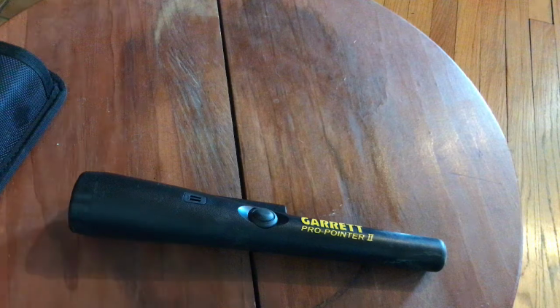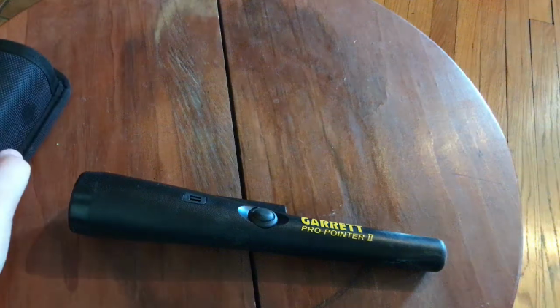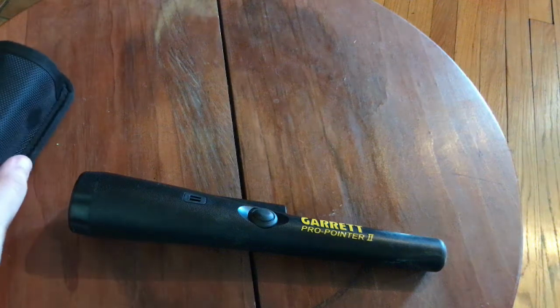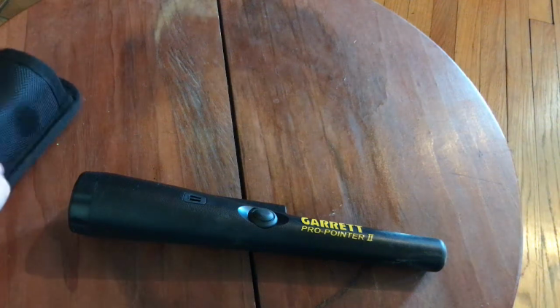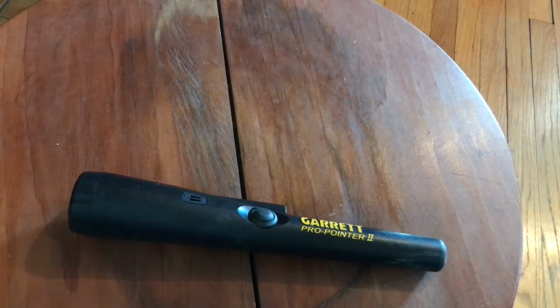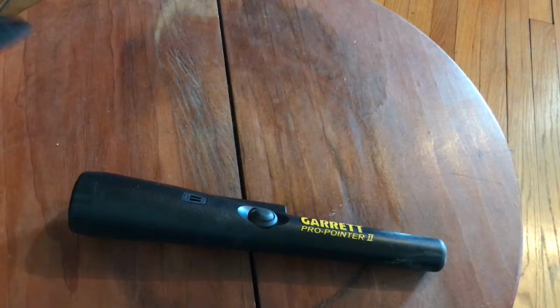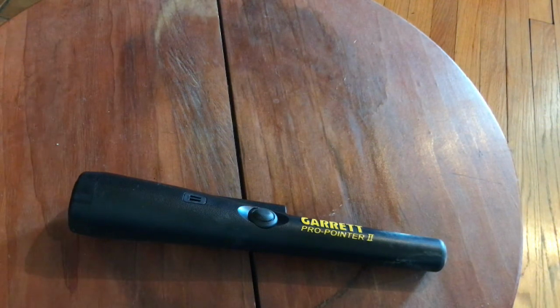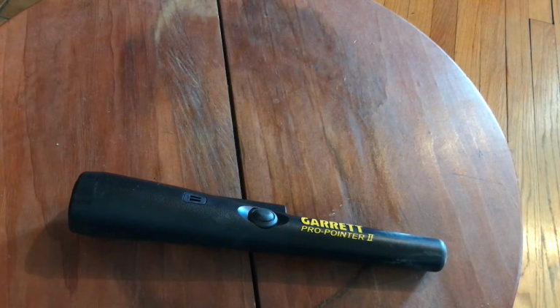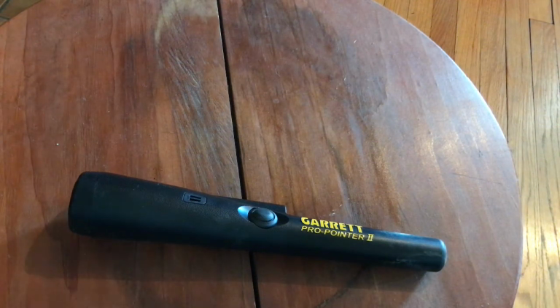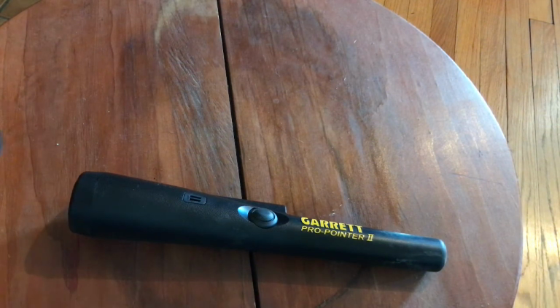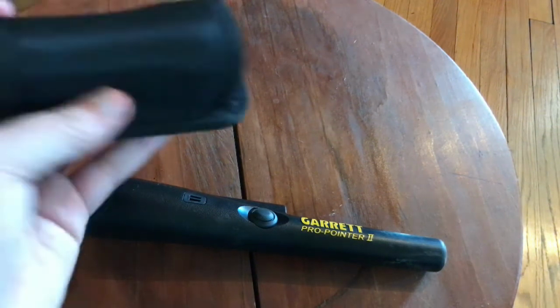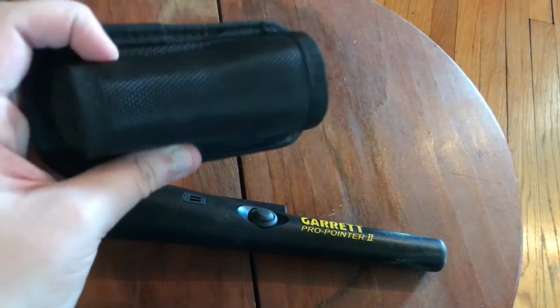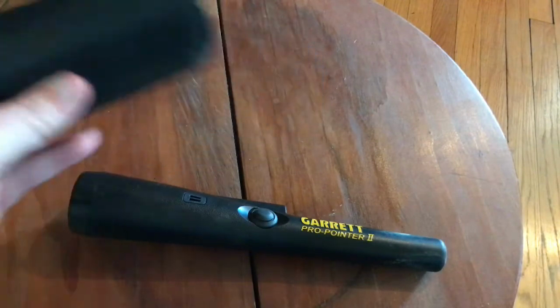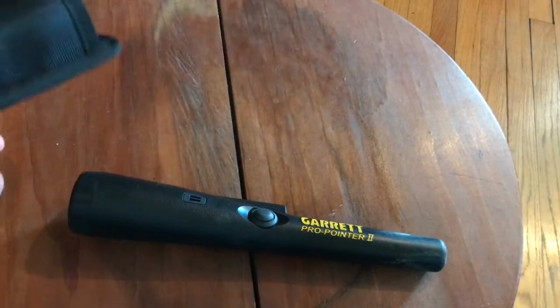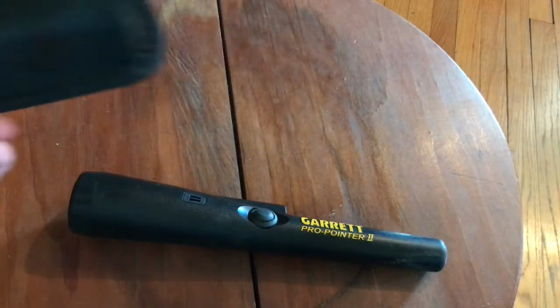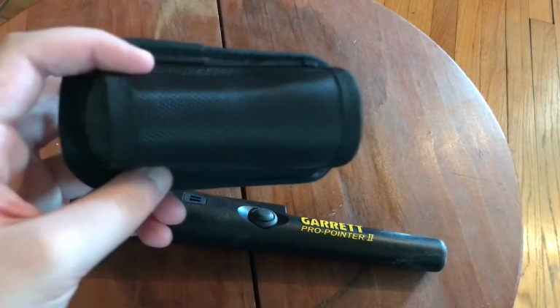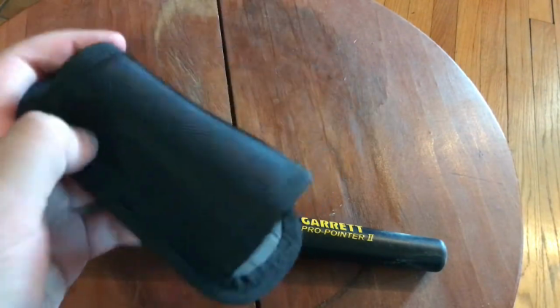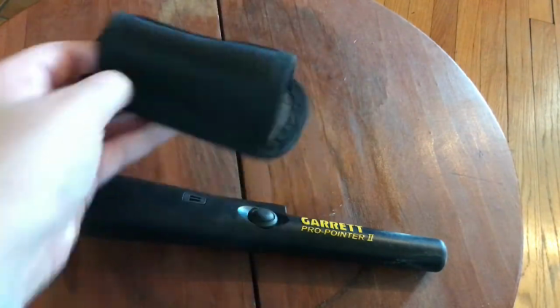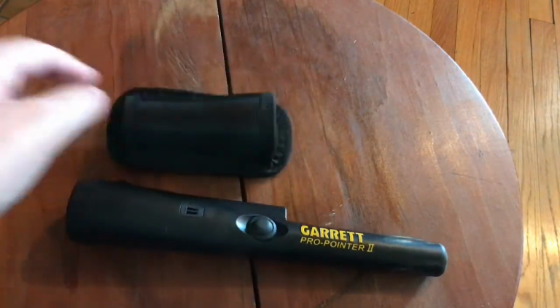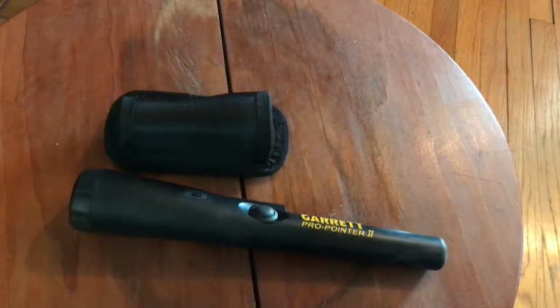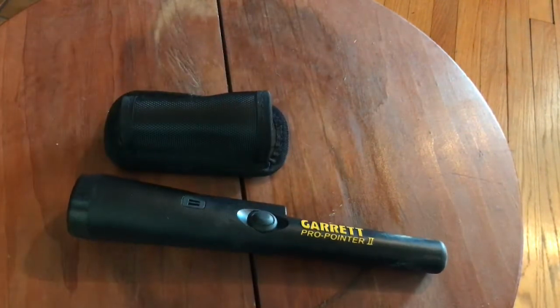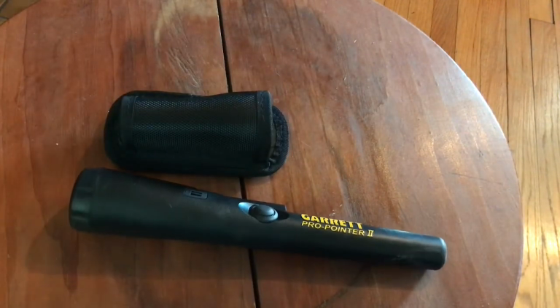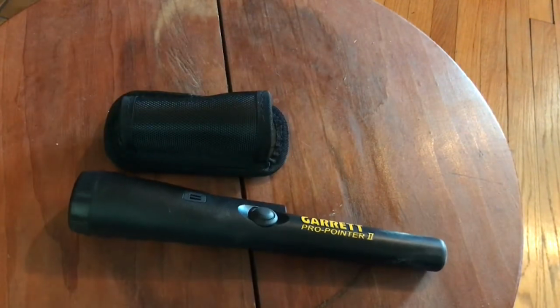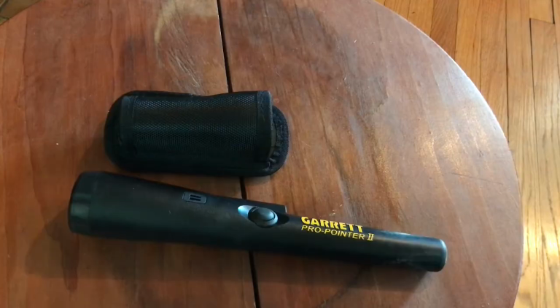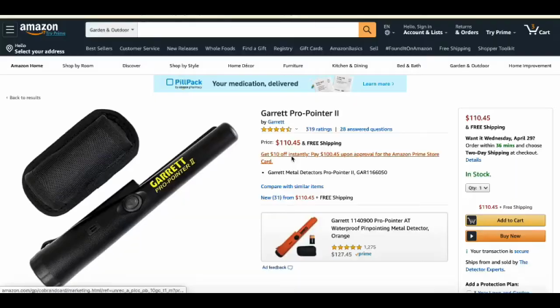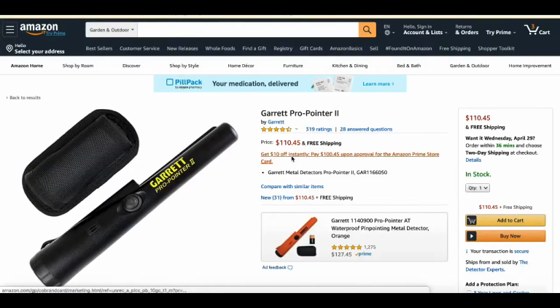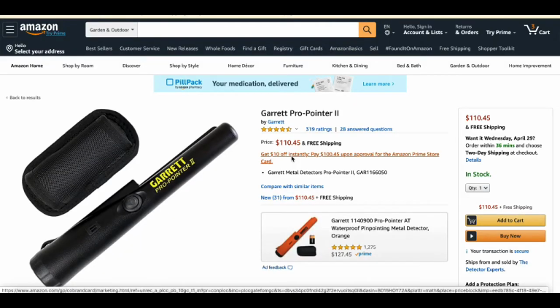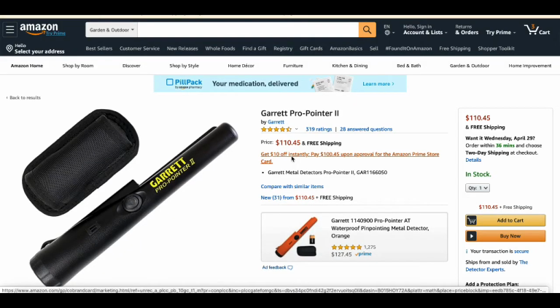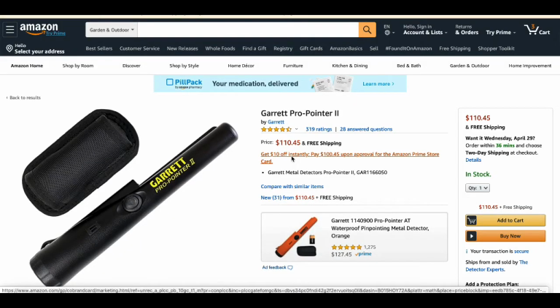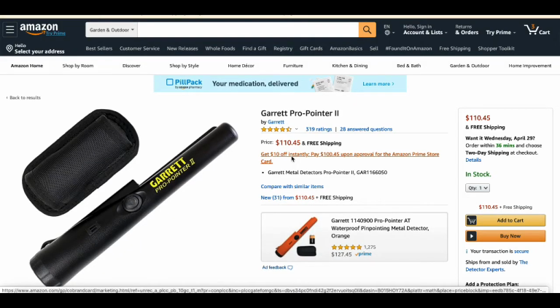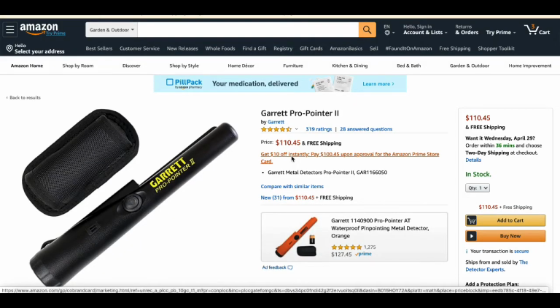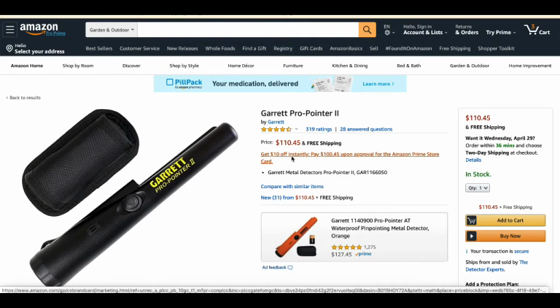Hey guys, welcome to a new video. Today I will be reviewing the Garrett Pro Pointer 2, 2nd generation. This comes with a holder, which is very good quality. You can buy this on Amazon — I'll put the link in the description.